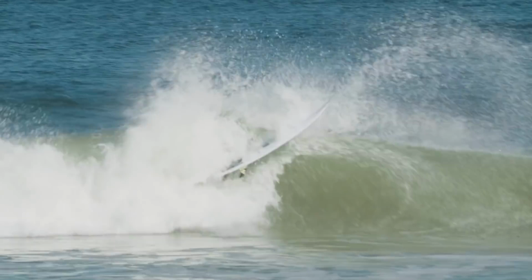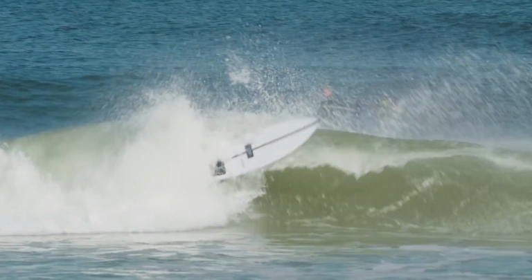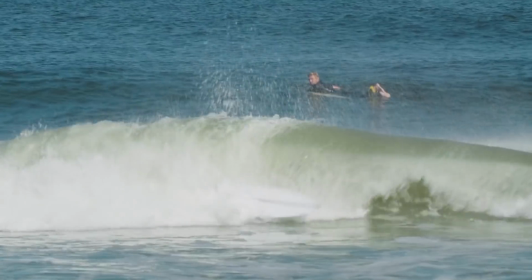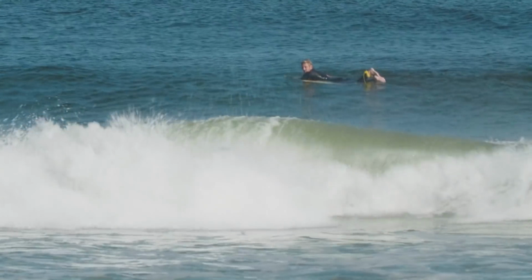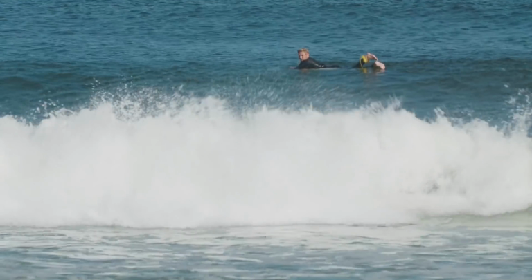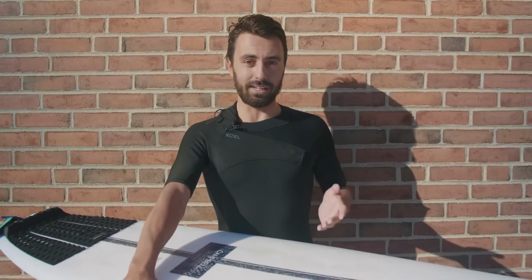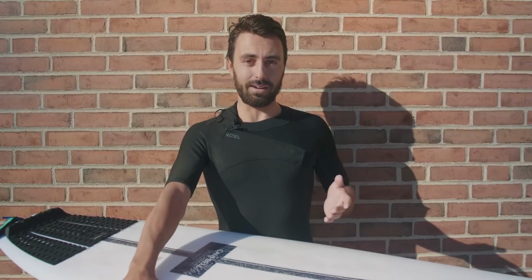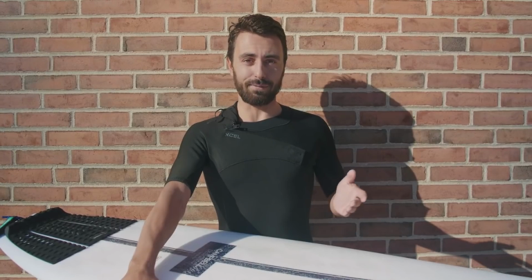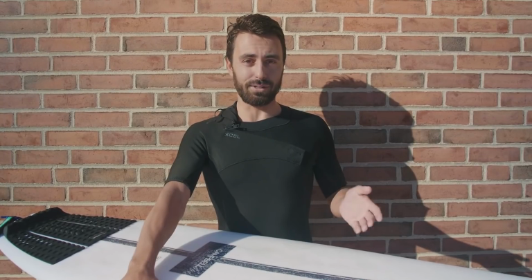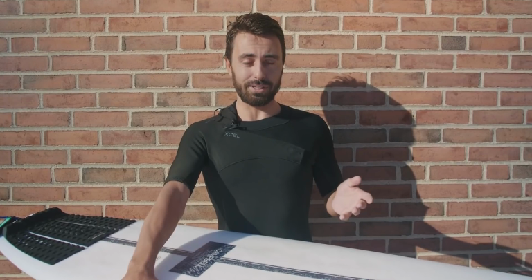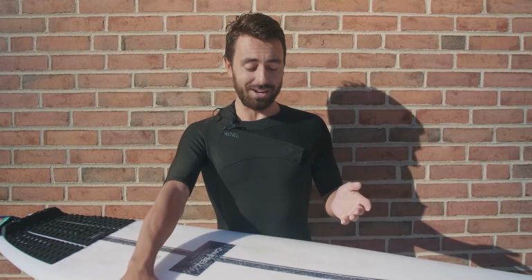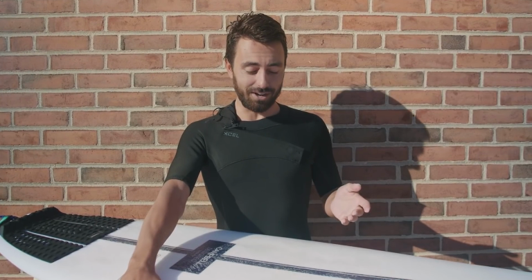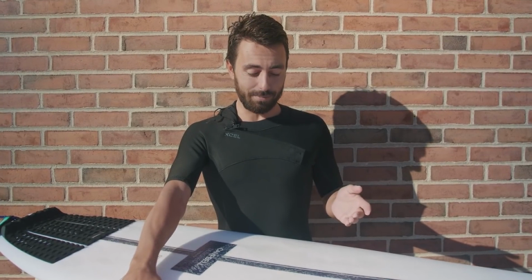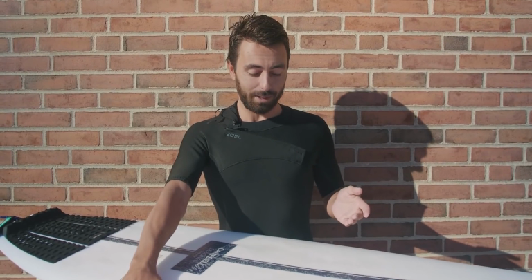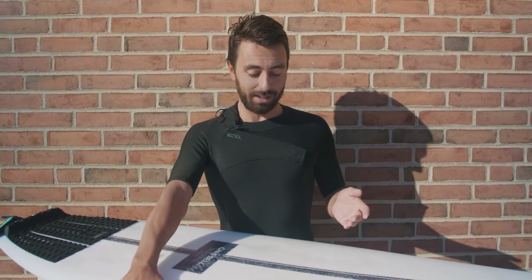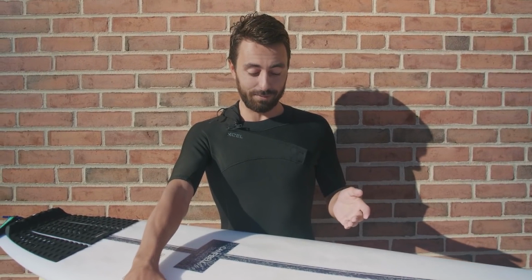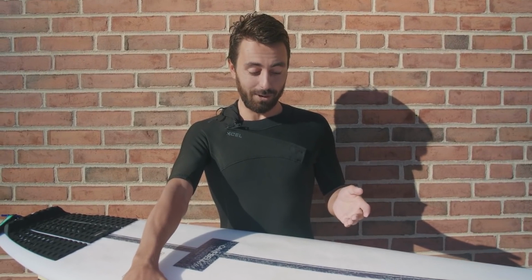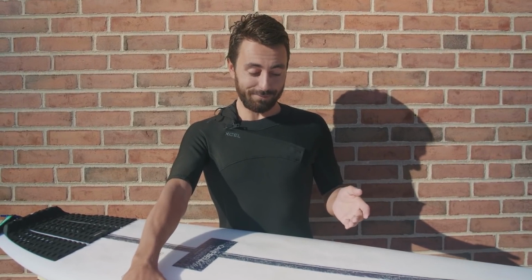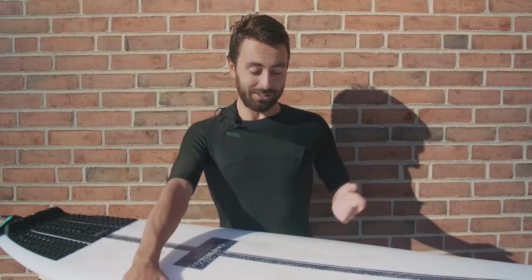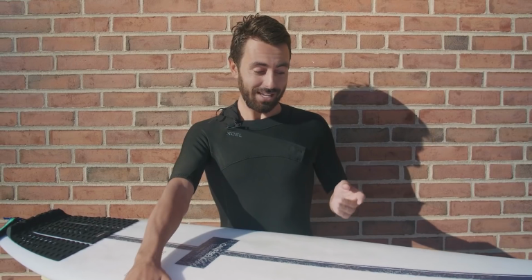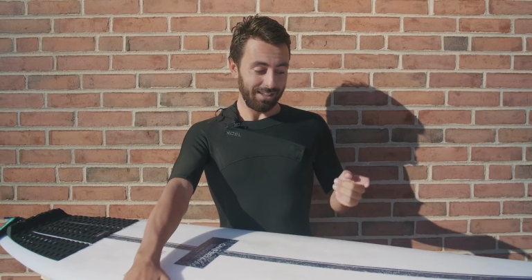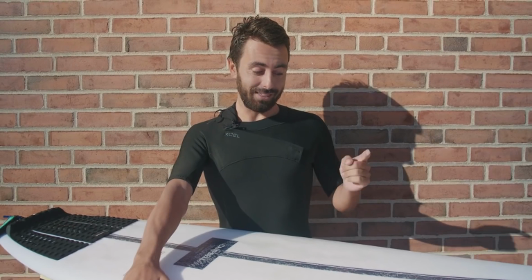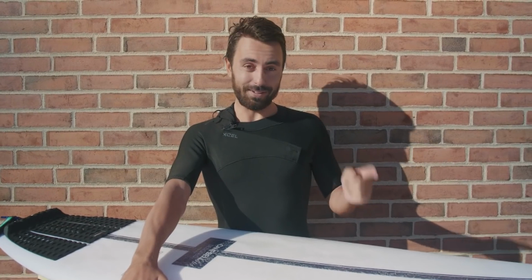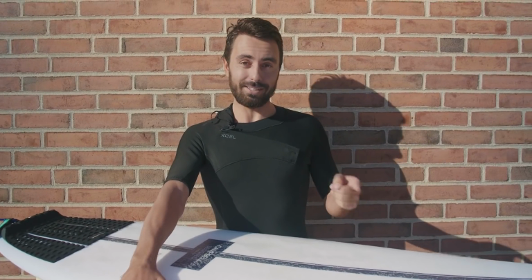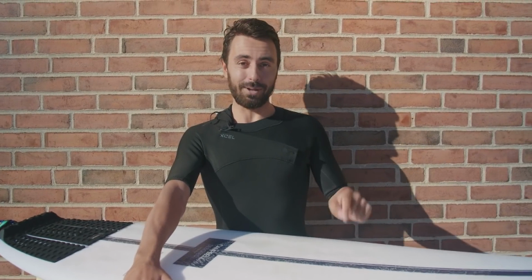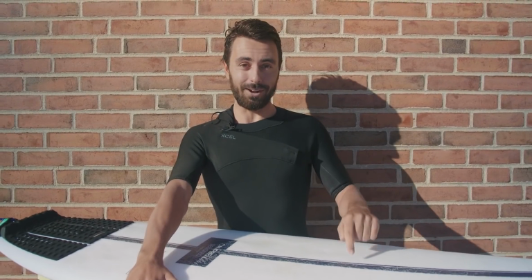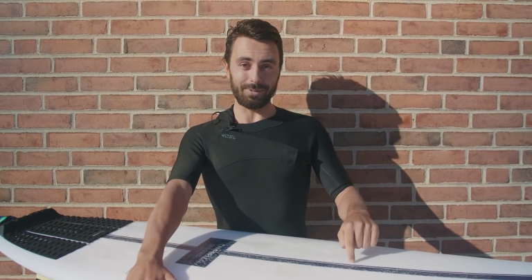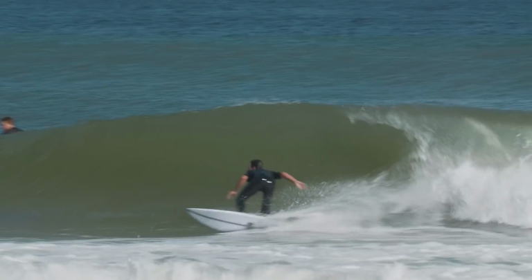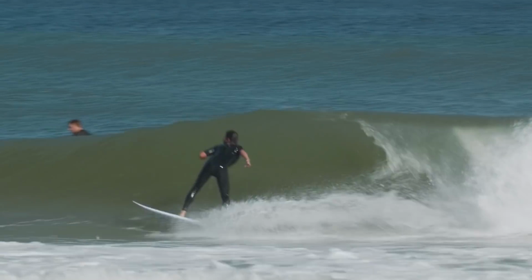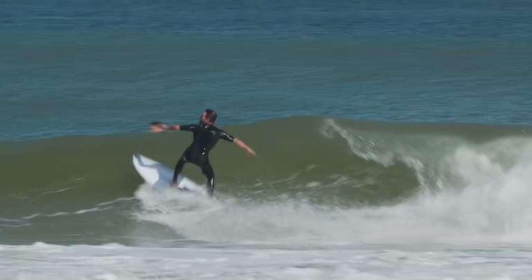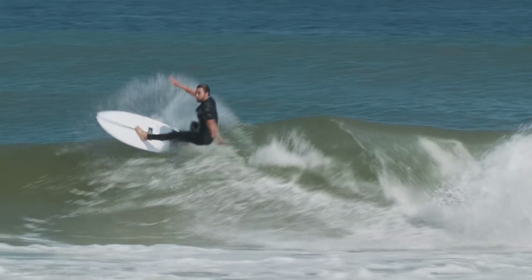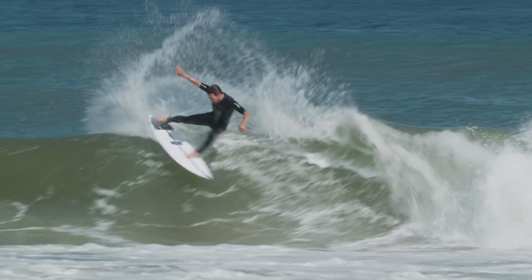I know it was kind of my first real session on it, but from what I felt, they've got something going on with this mechanical spring thing.